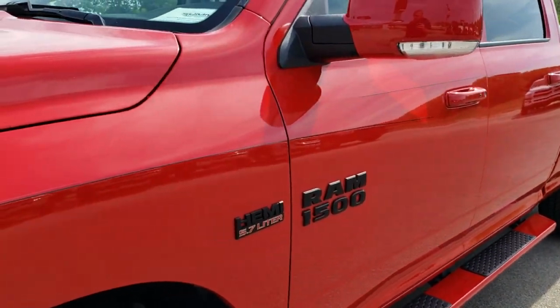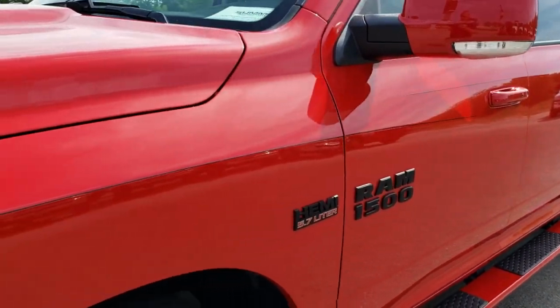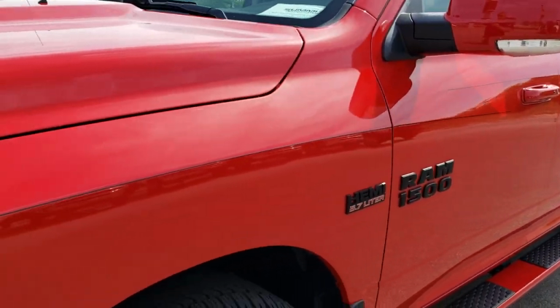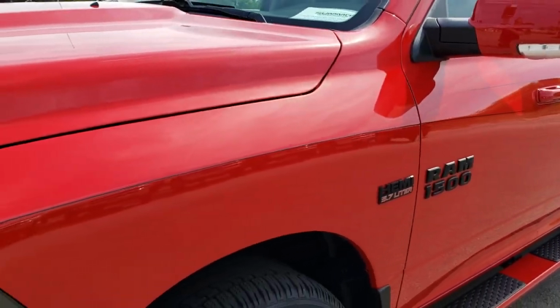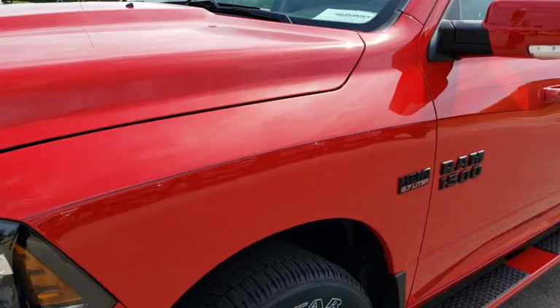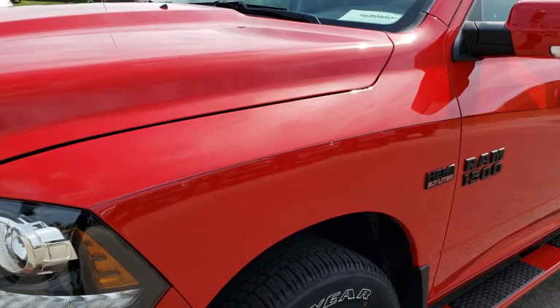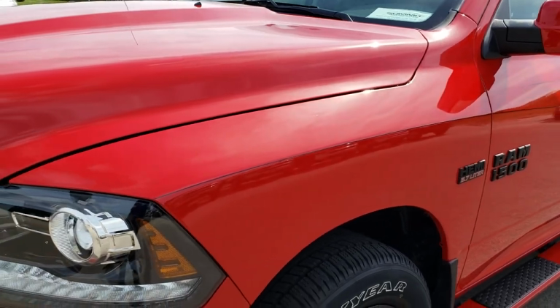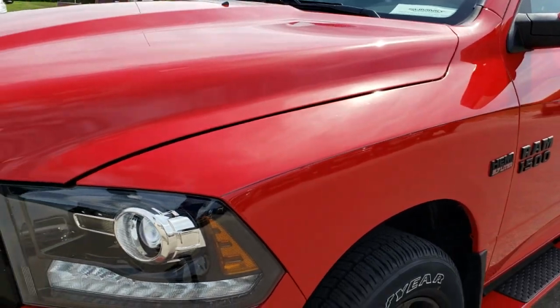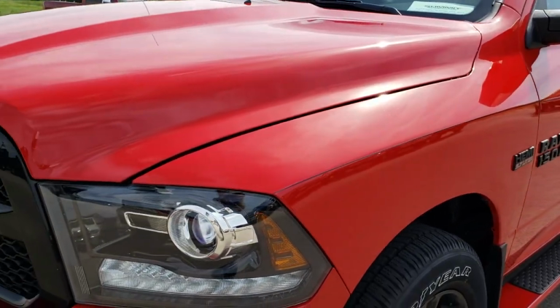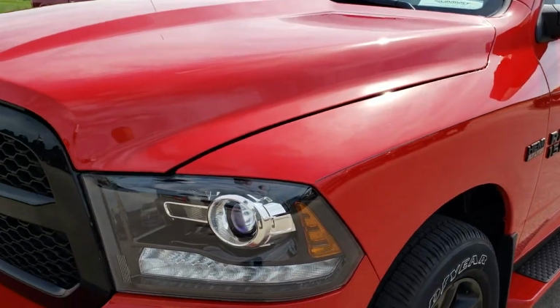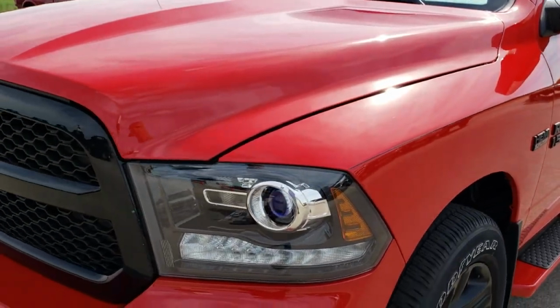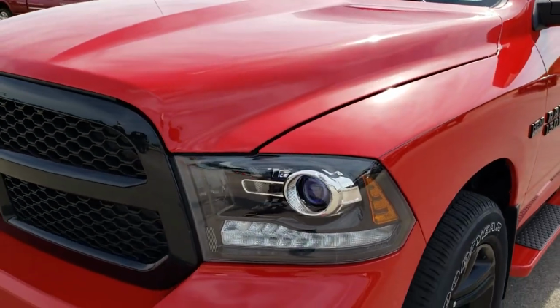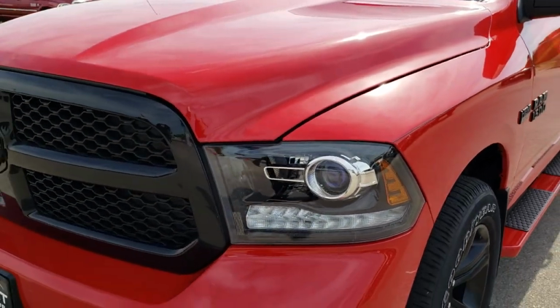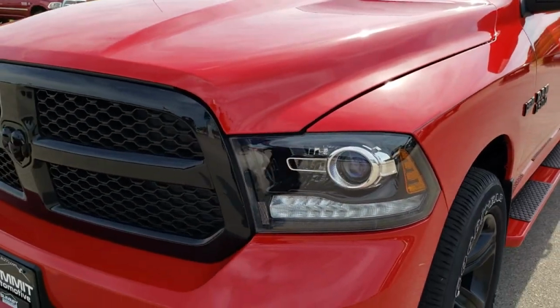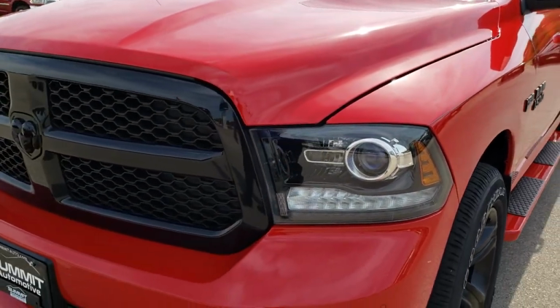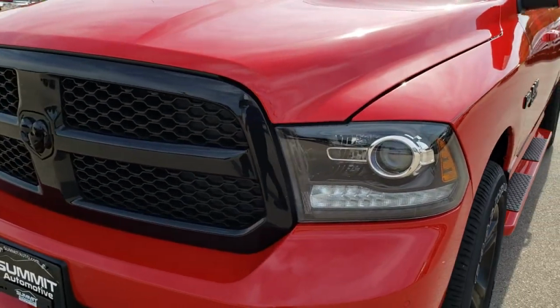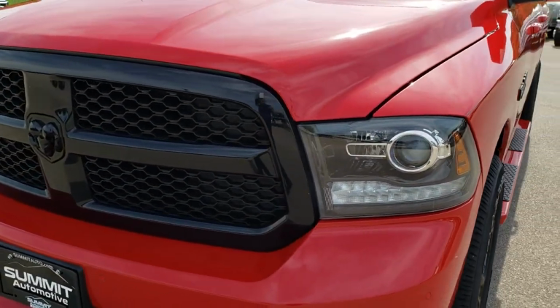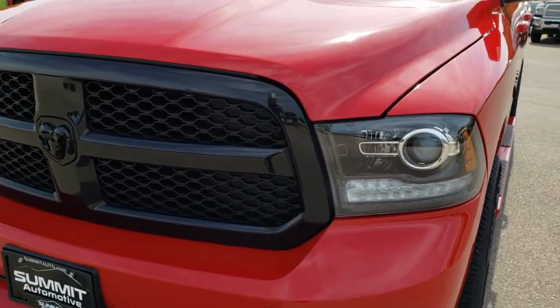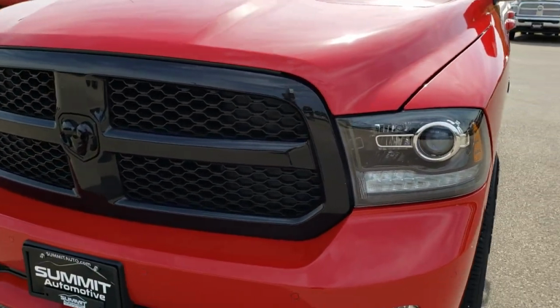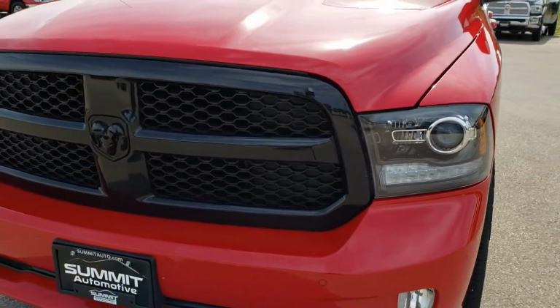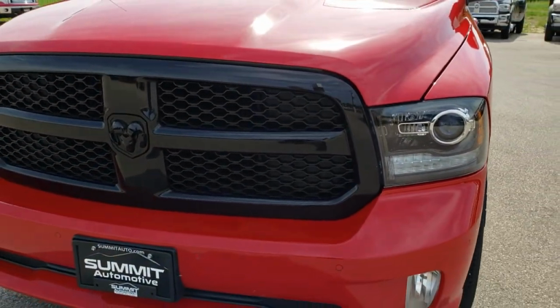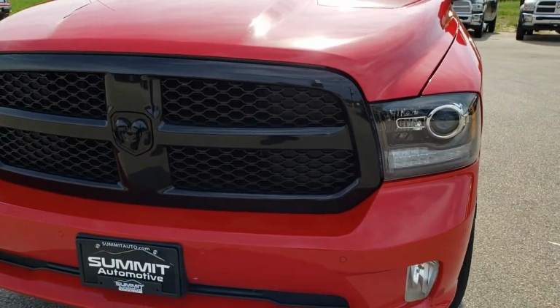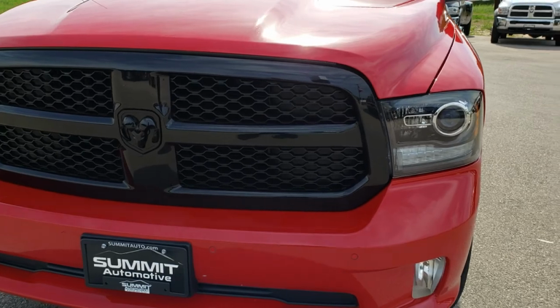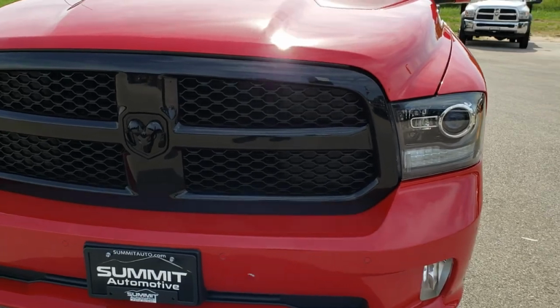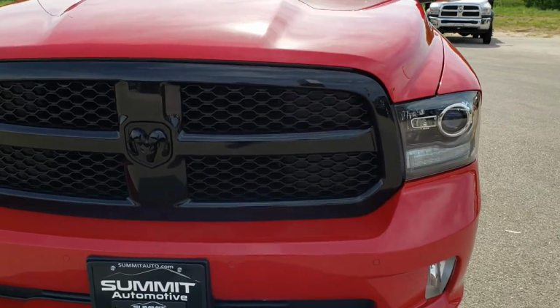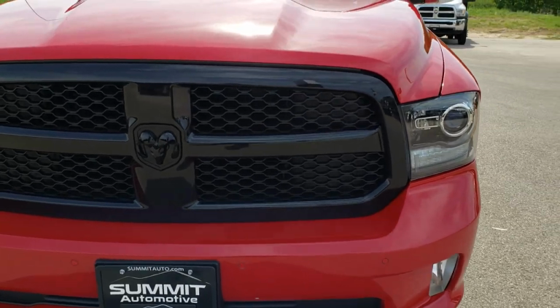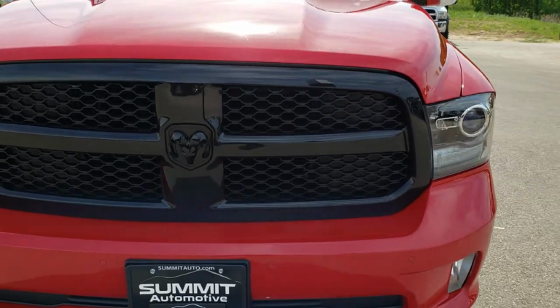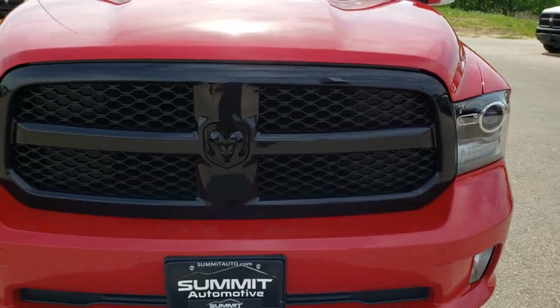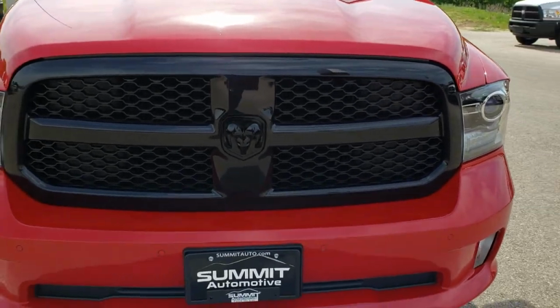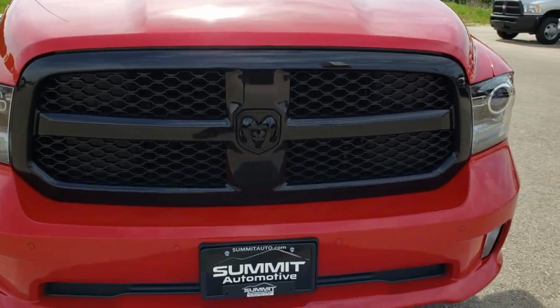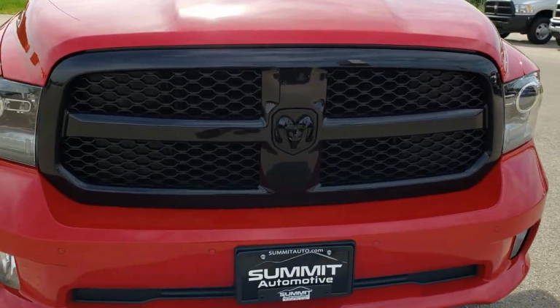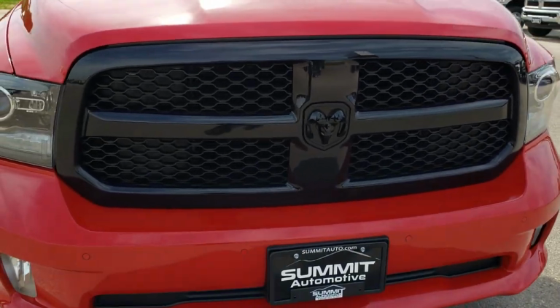We shoot all of our videos in 1080p, so if you have HD capabilities on your computer, tablet, or smartphone, turn them on now because it's like you're right here looking at this truck with me.